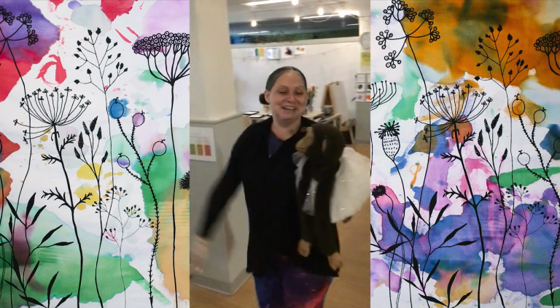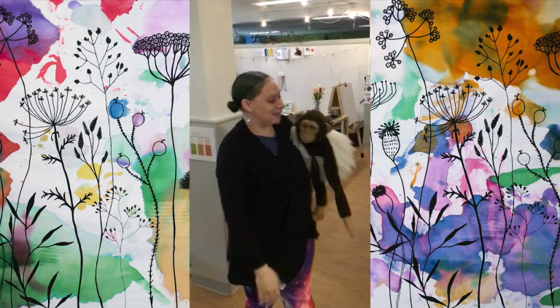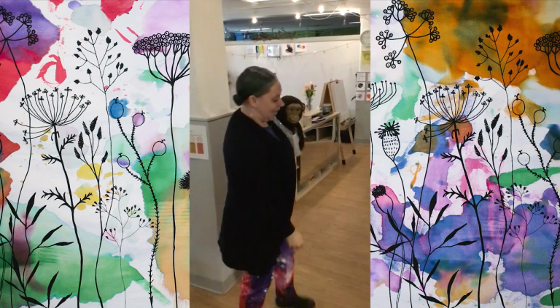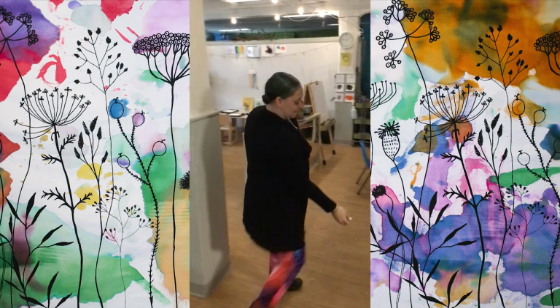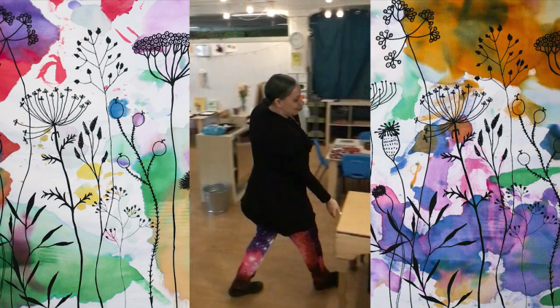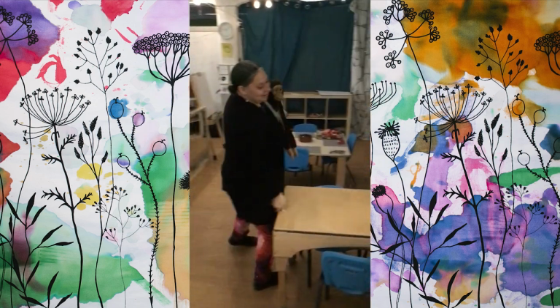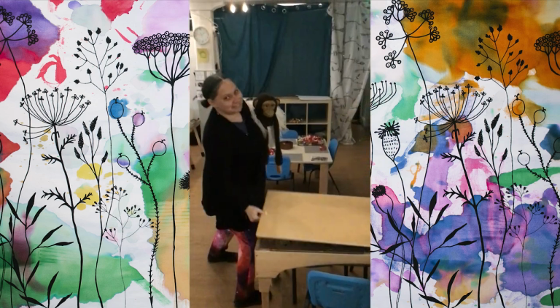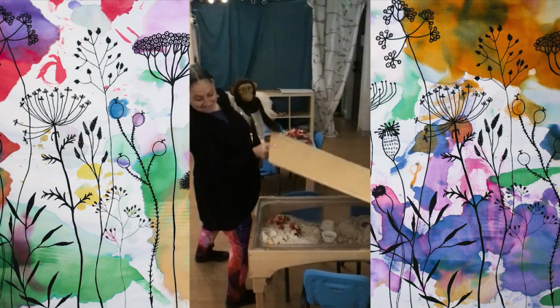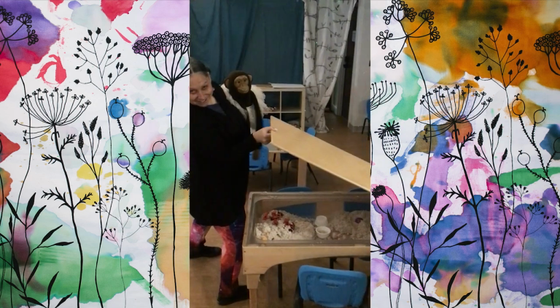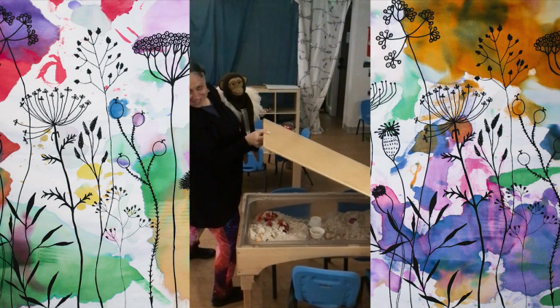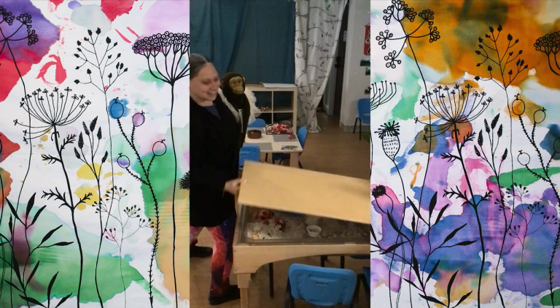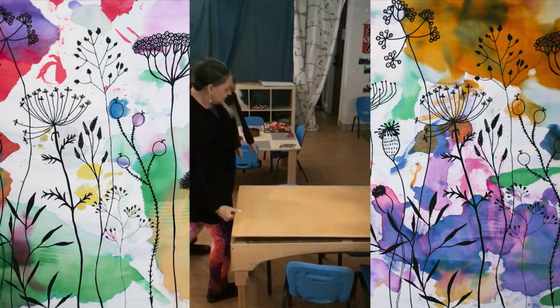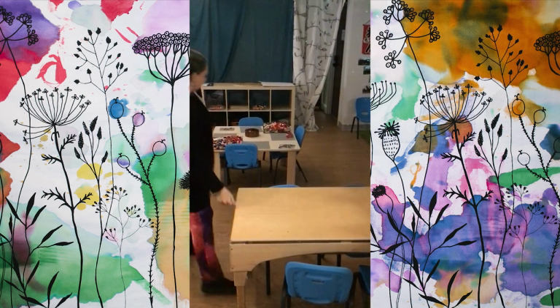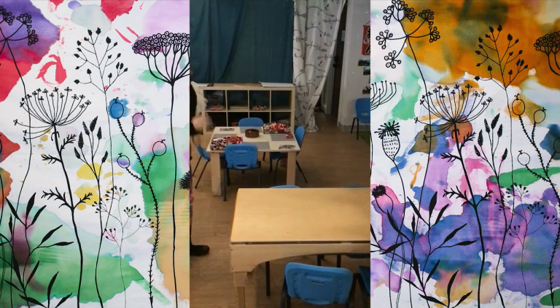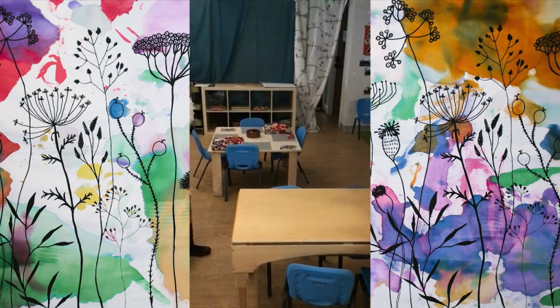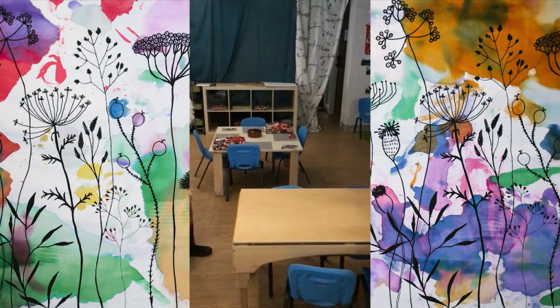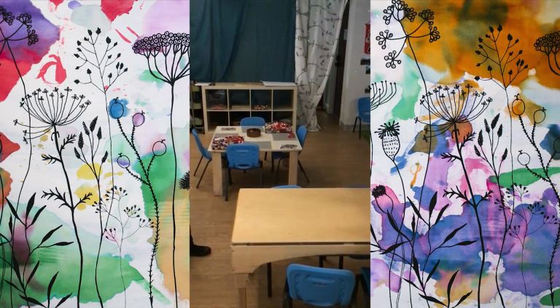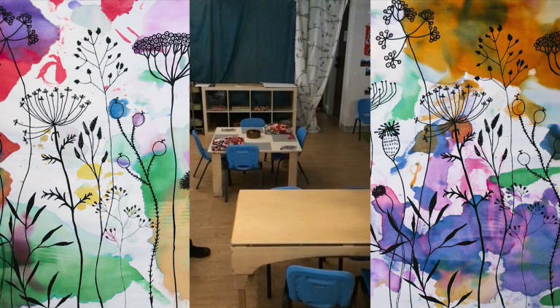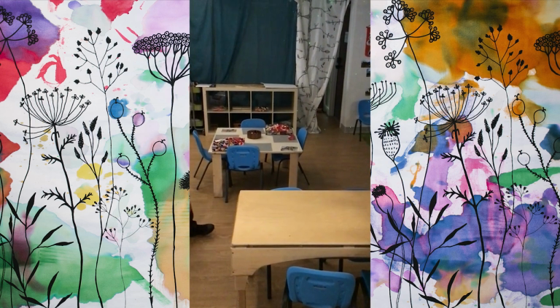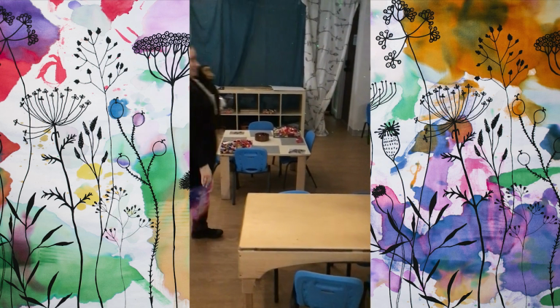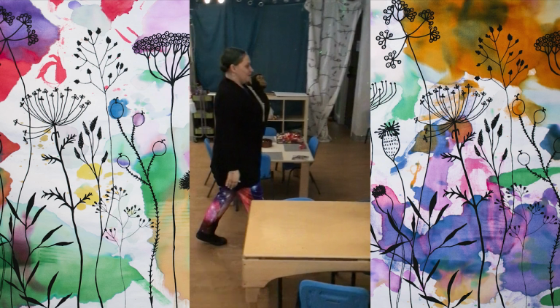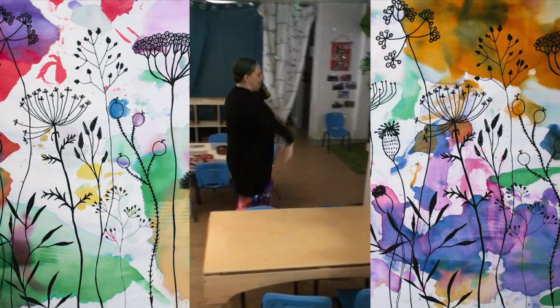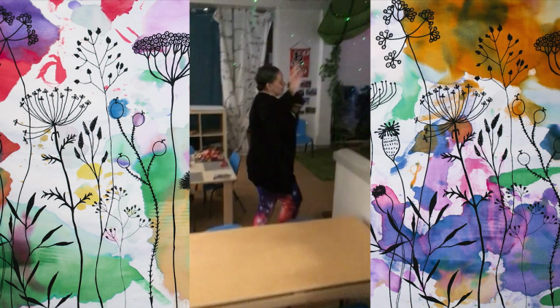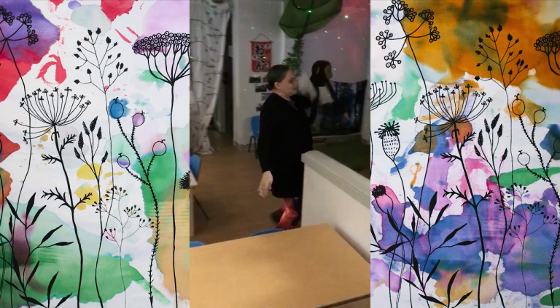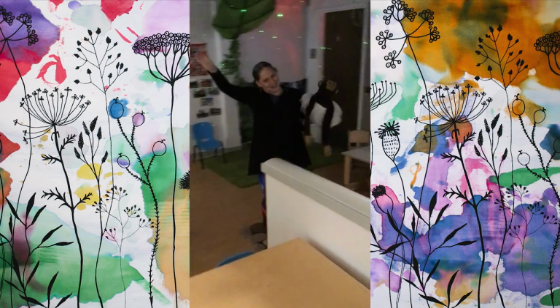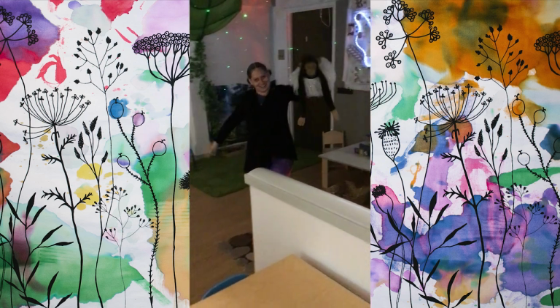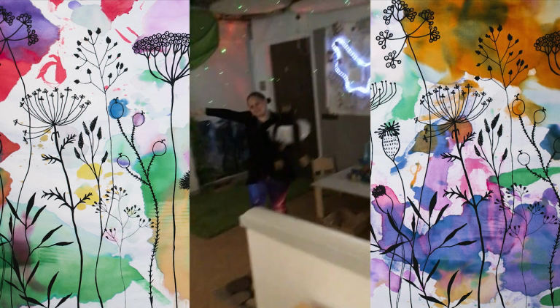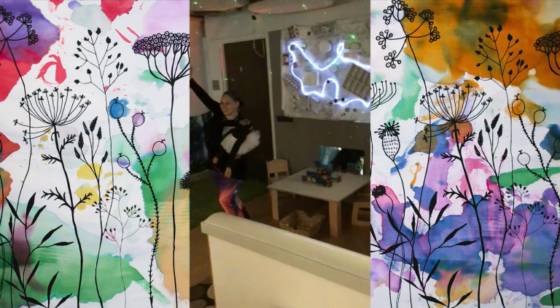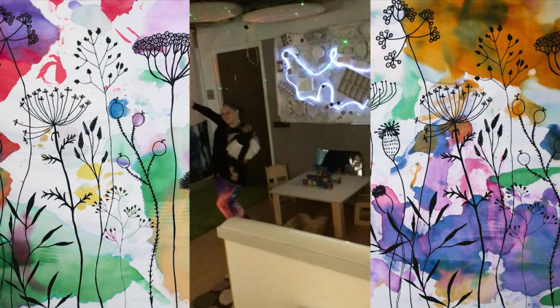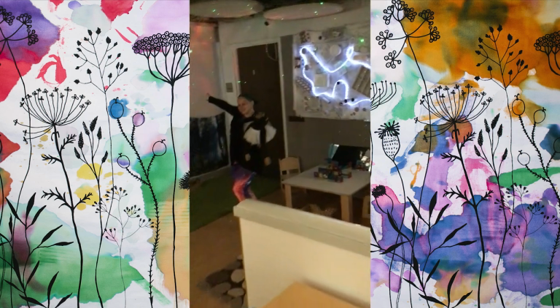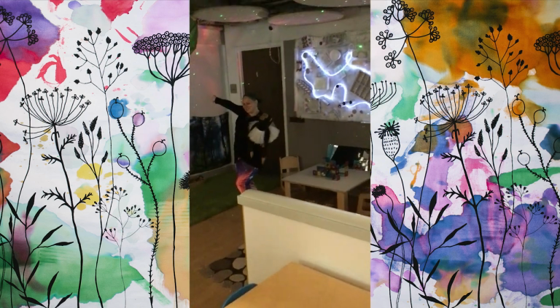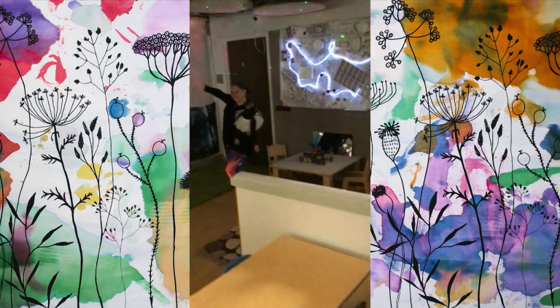We have some really fun sensory things to play with. We always have Legos and building options. We have this cool spacey area which is one of my favorites.